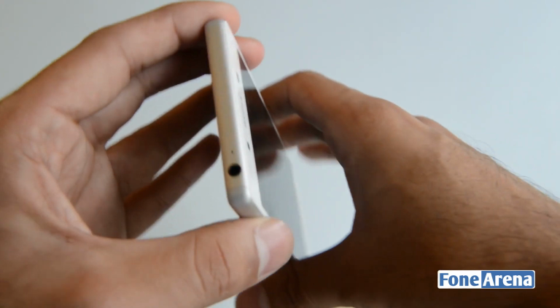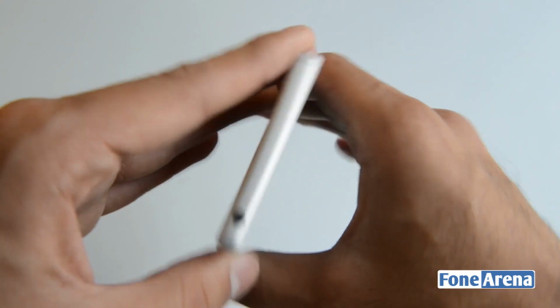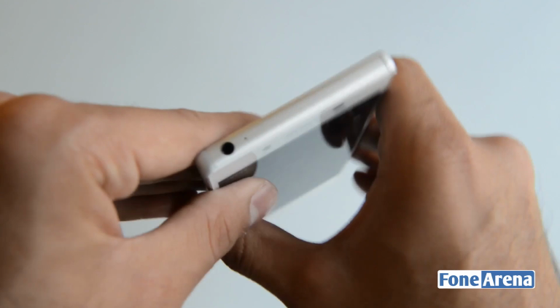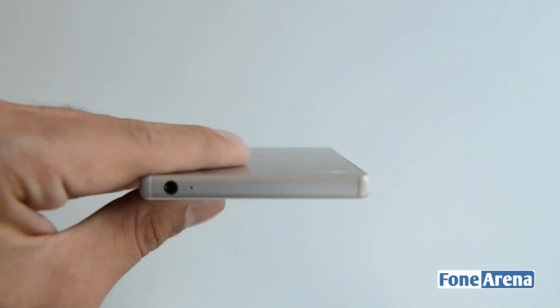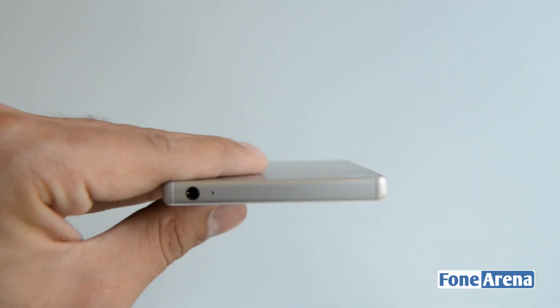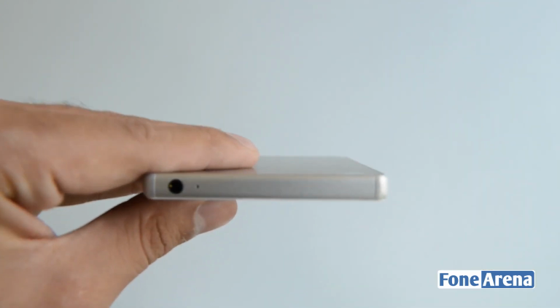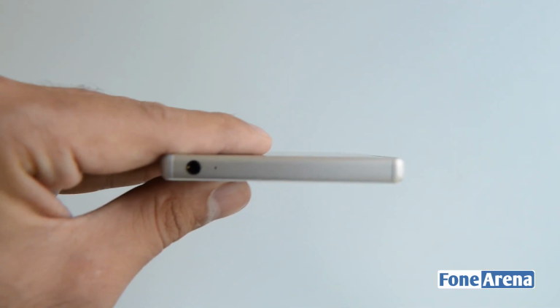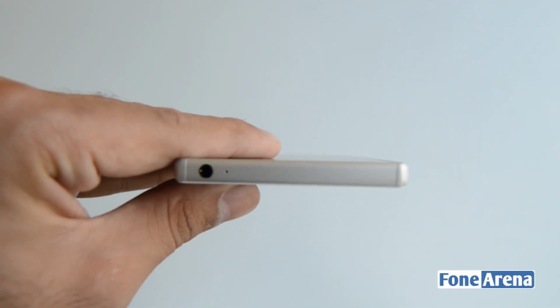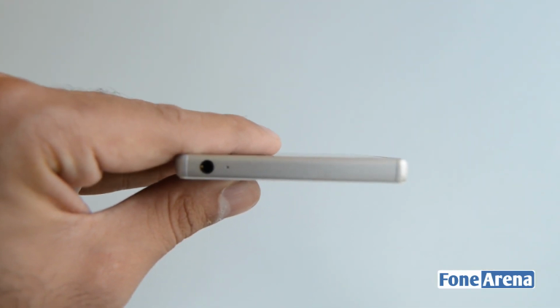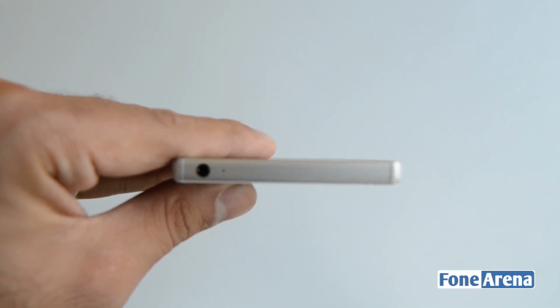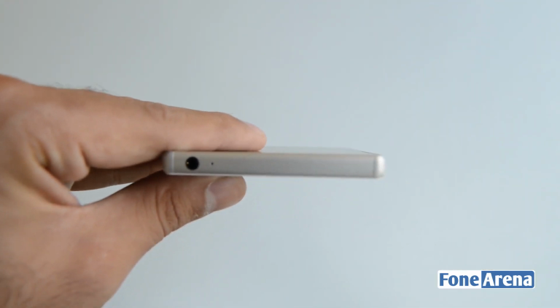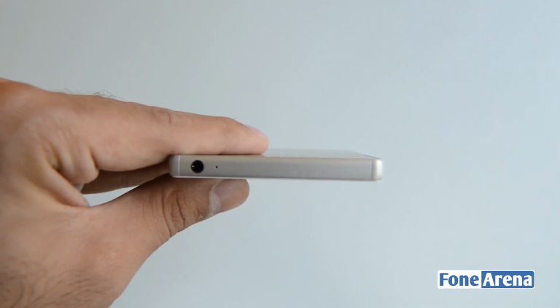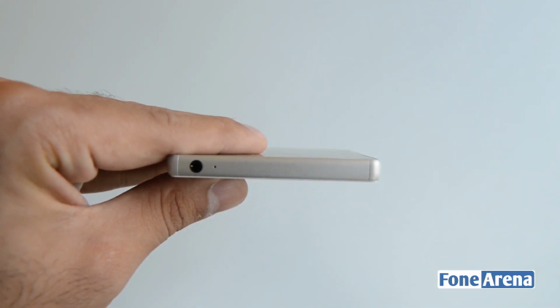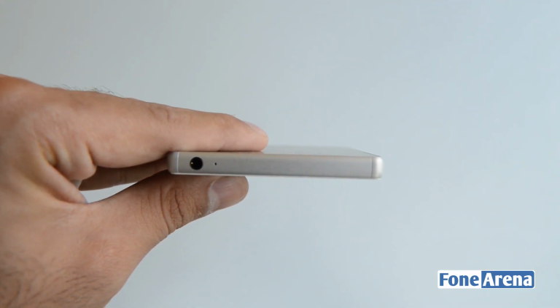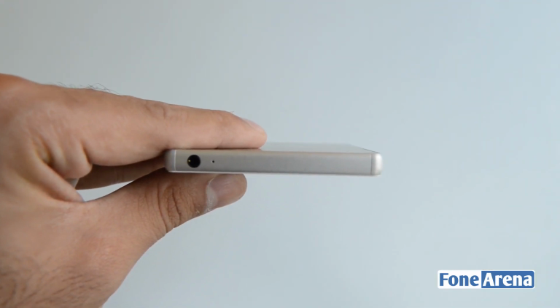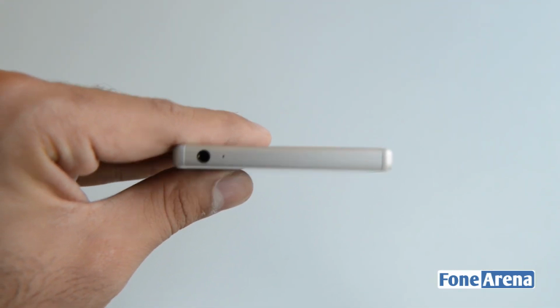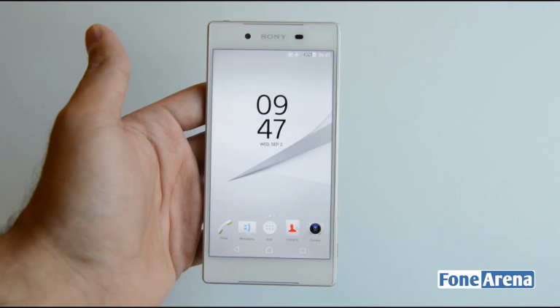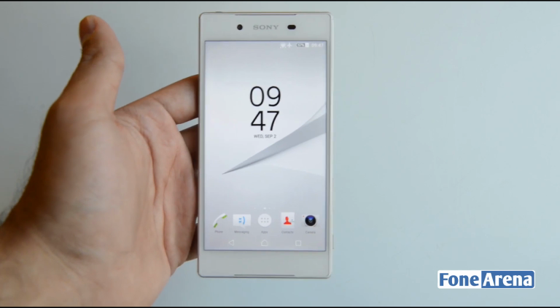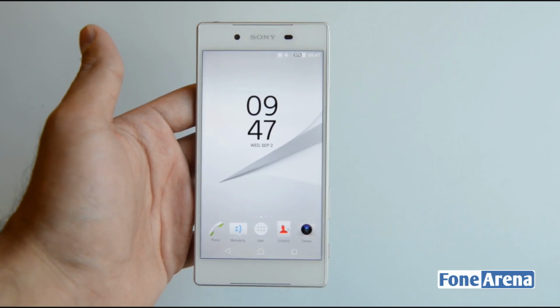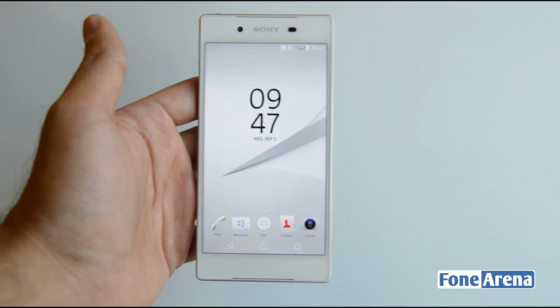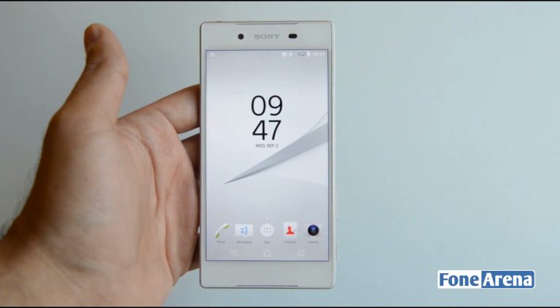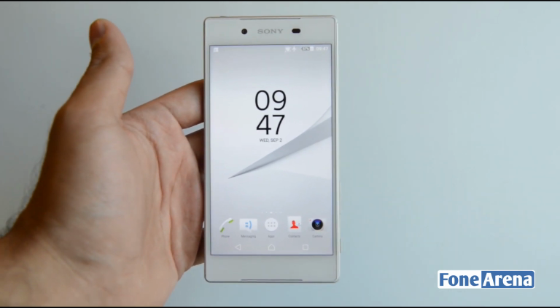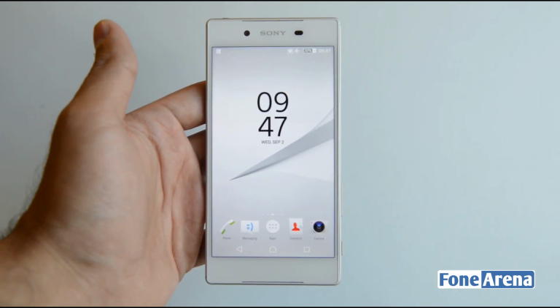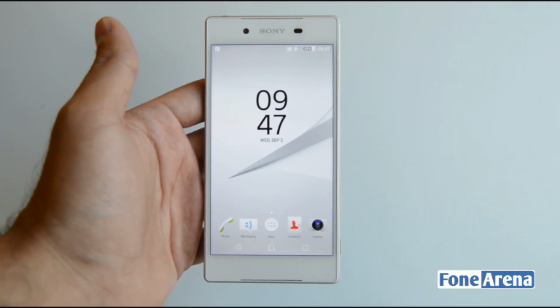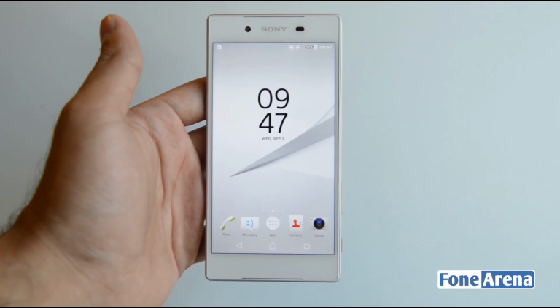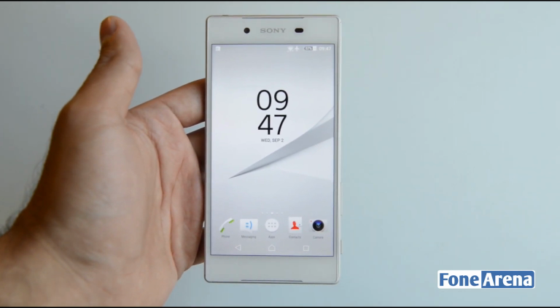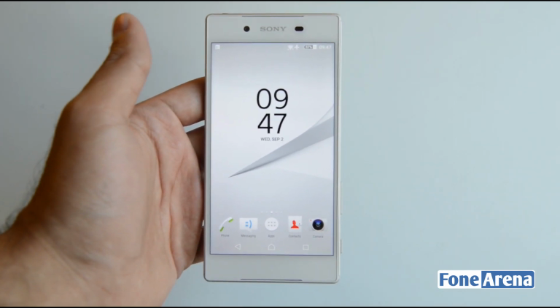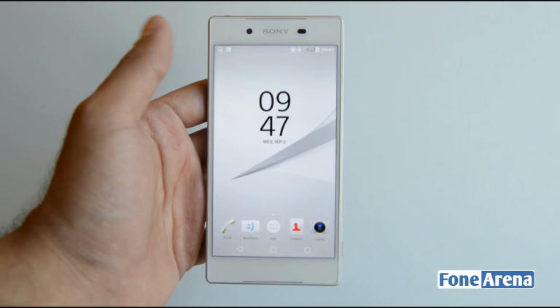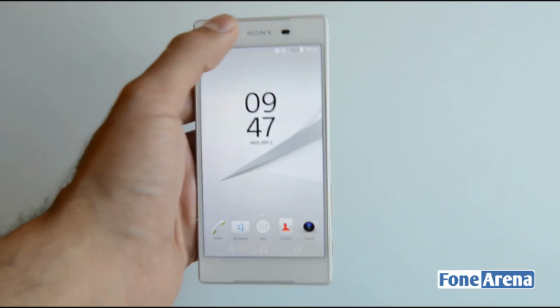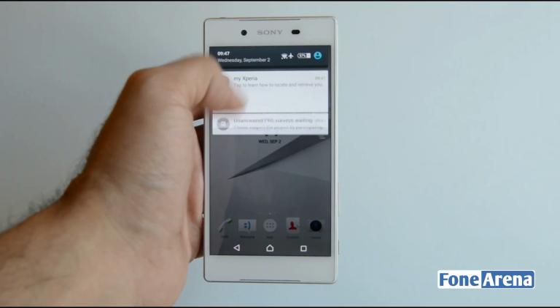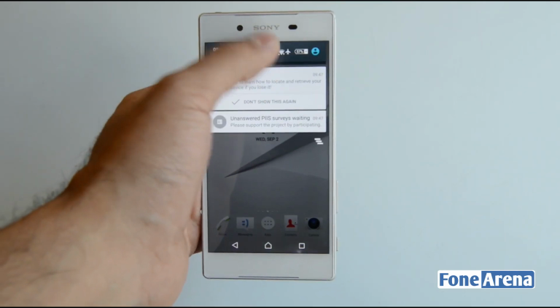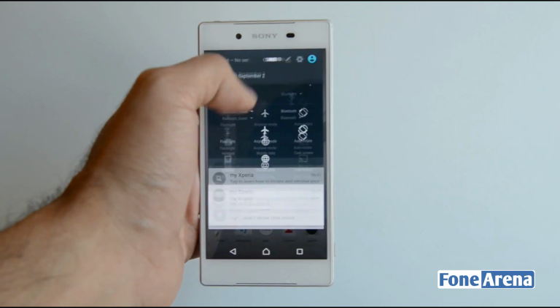At the top you have the 3.5mm audio jack along with the secondary microphone. That was a quick look at the hardware aspects of the device. Now let's take a look at the software.